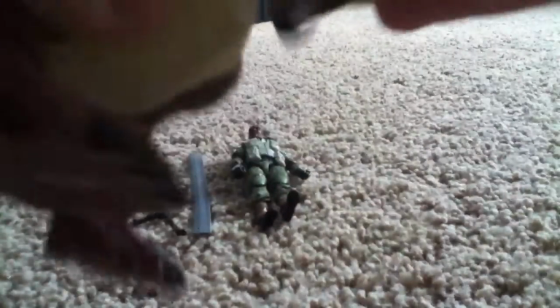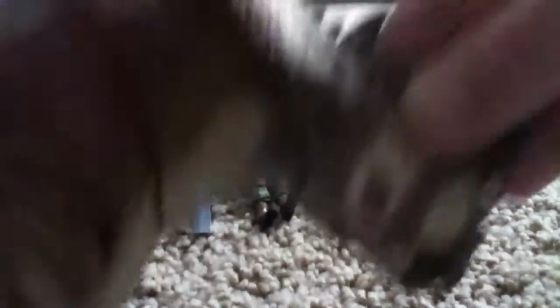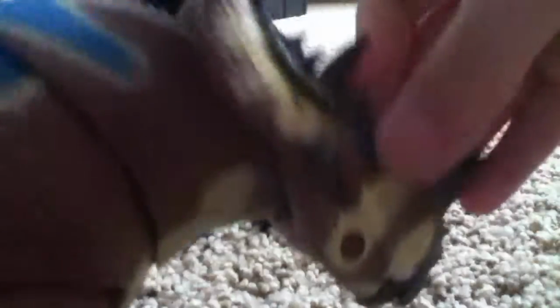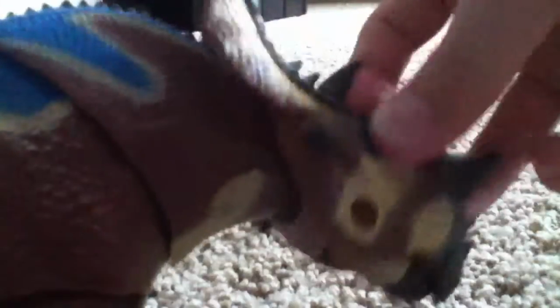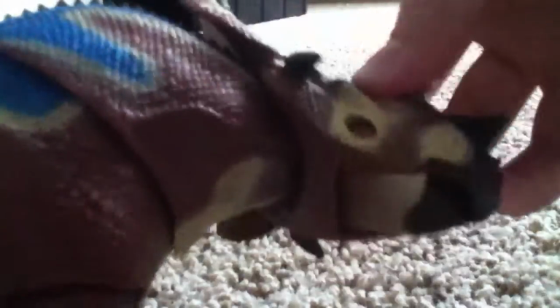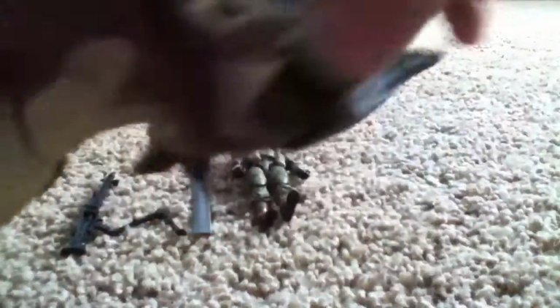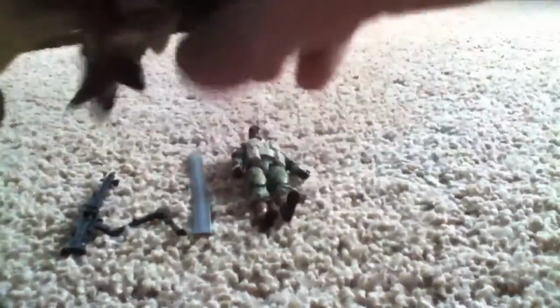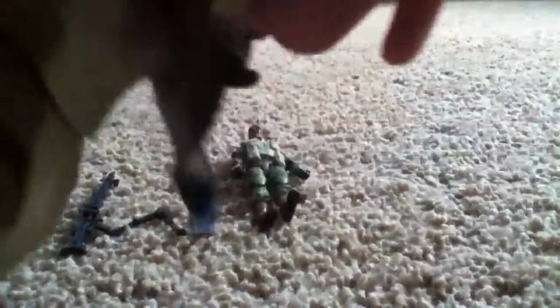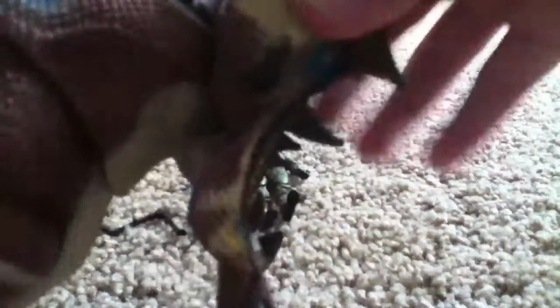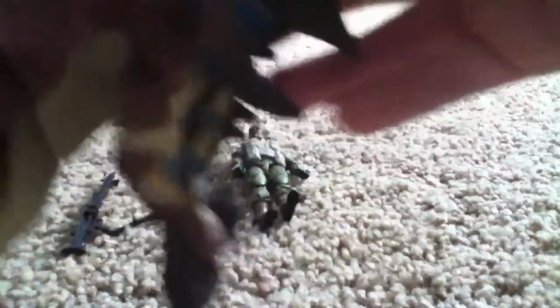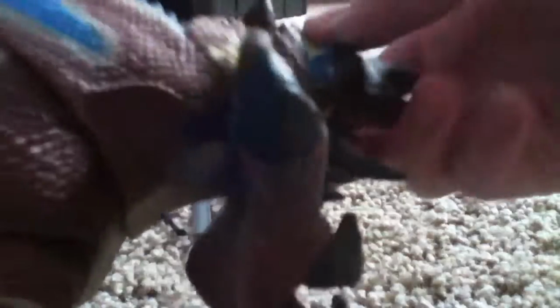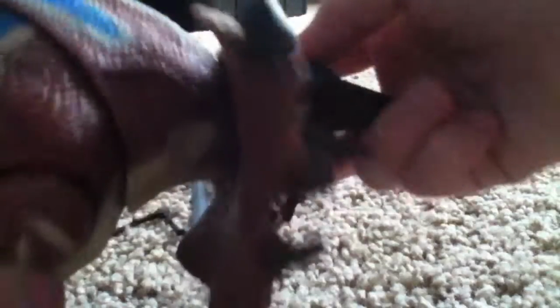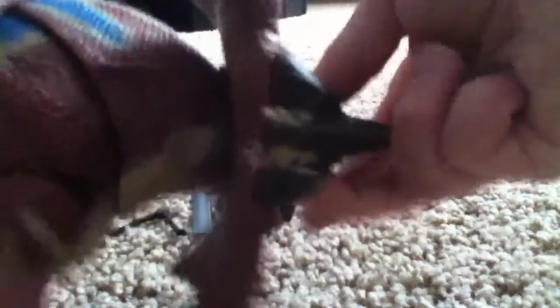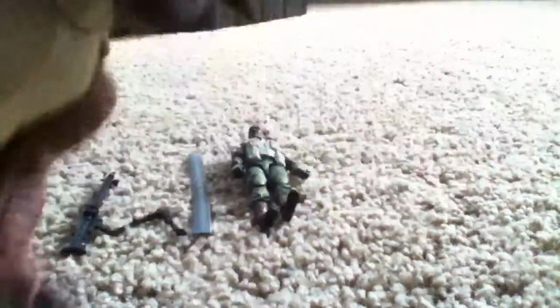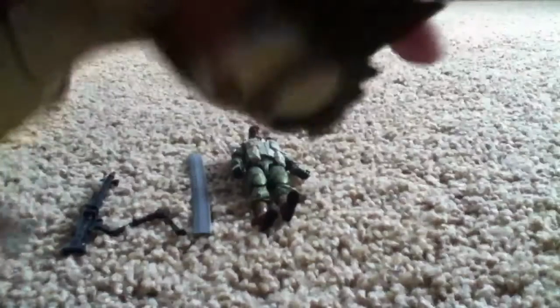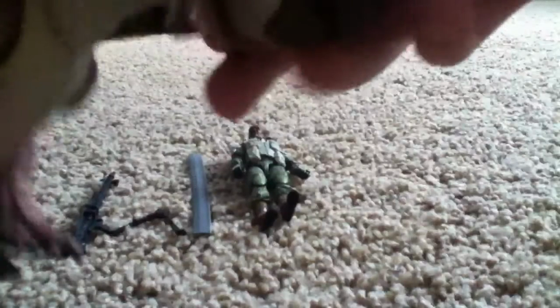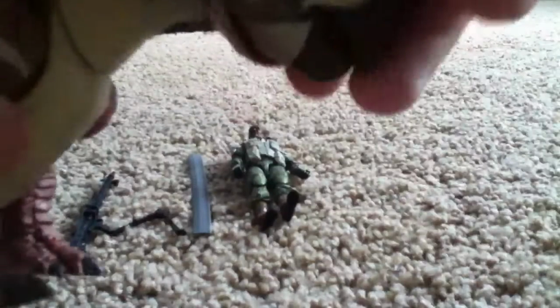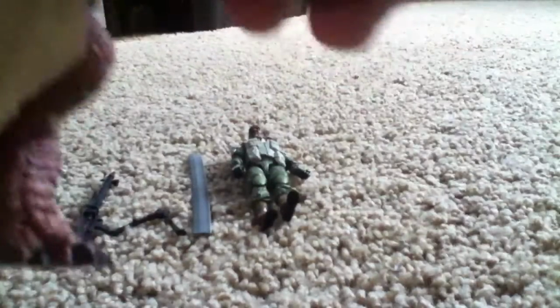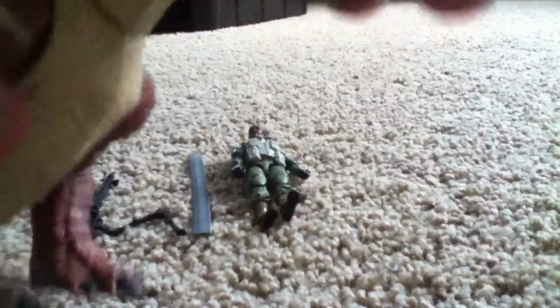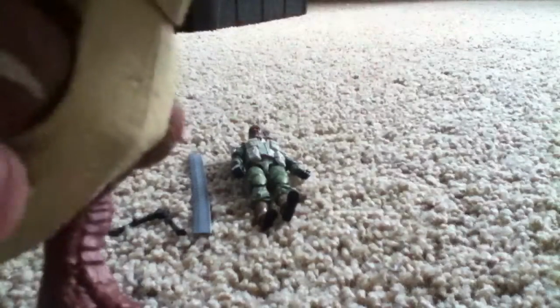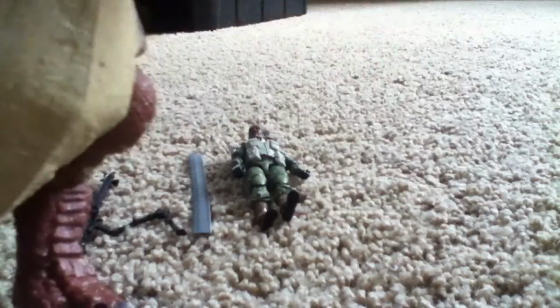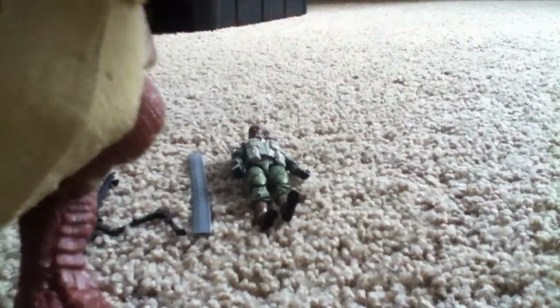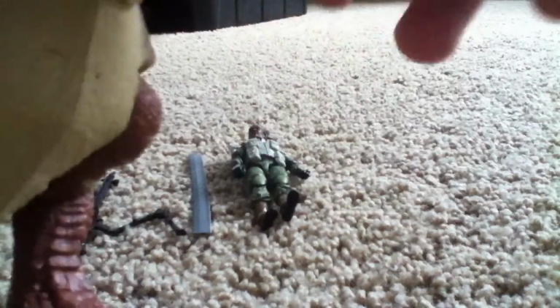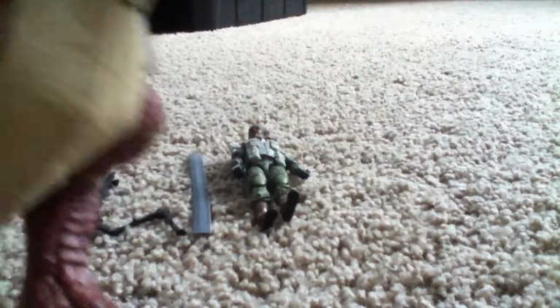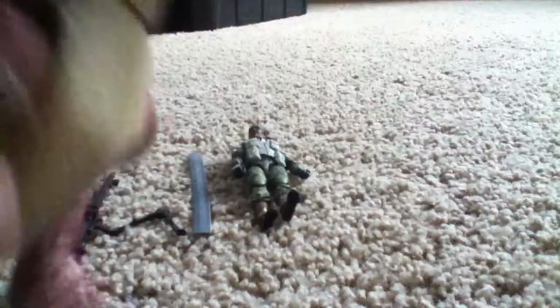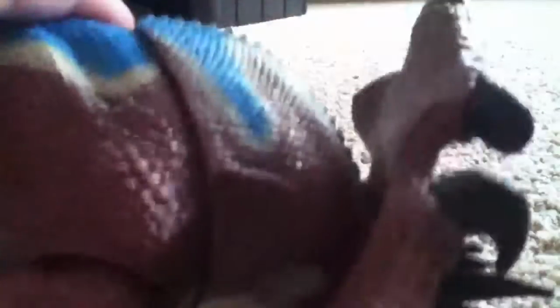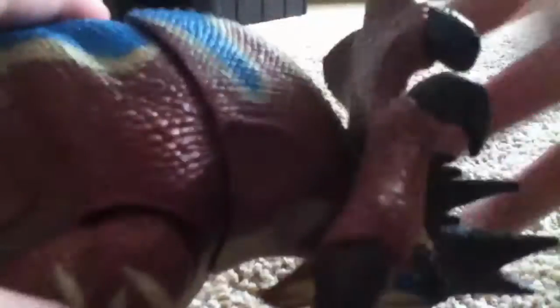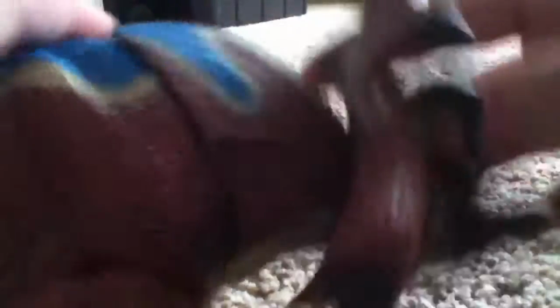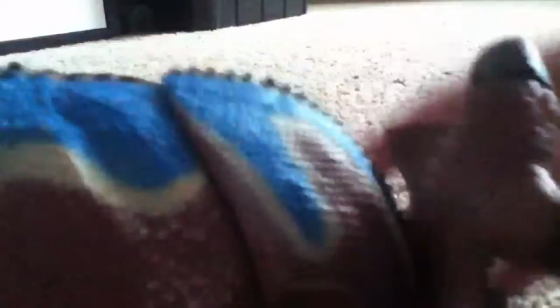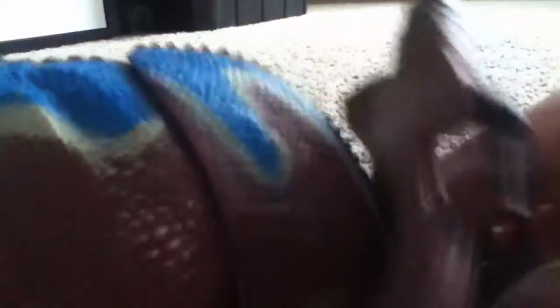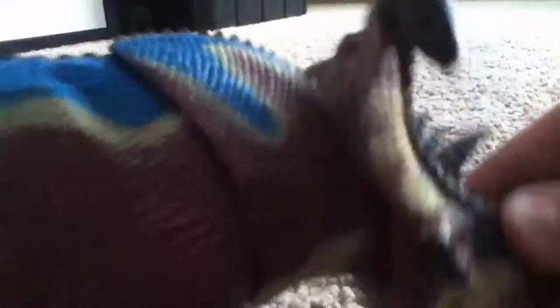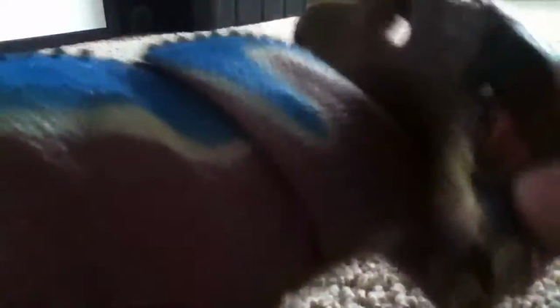His head is on a ball joint, so you can rotate it all the way around. So you can have him like this, charging at you.